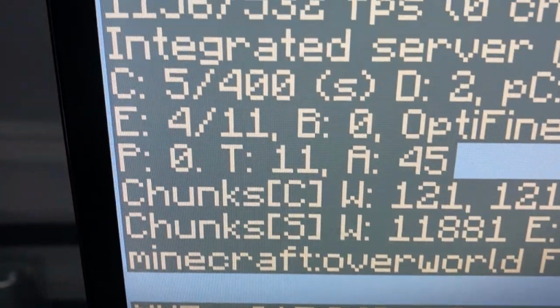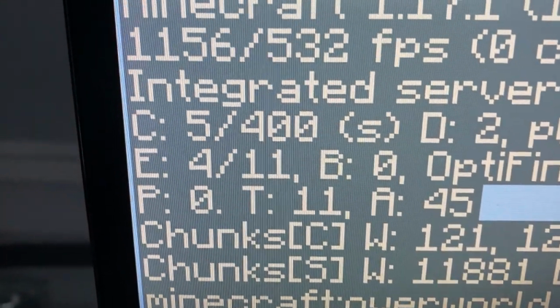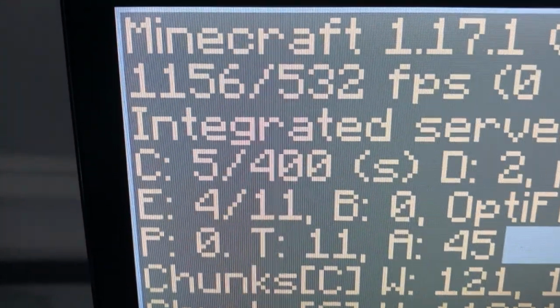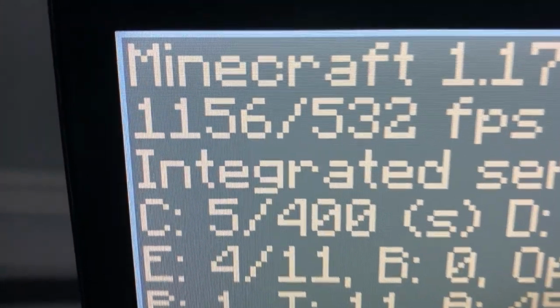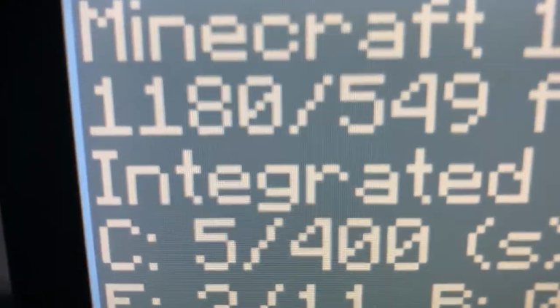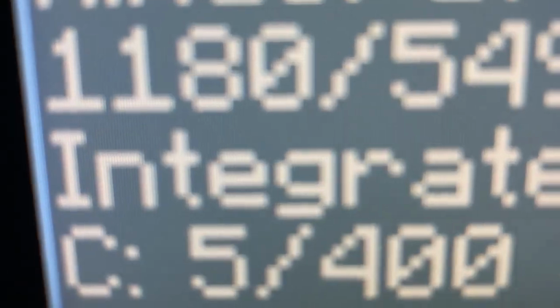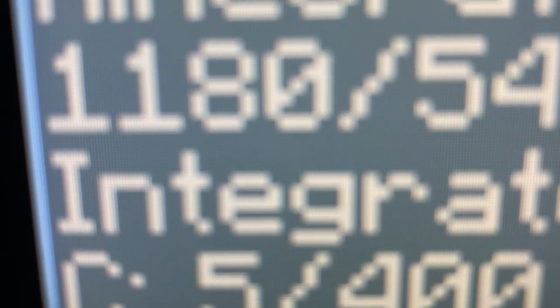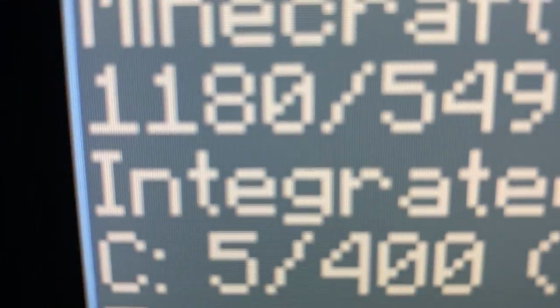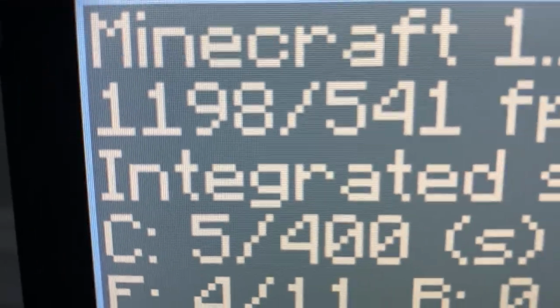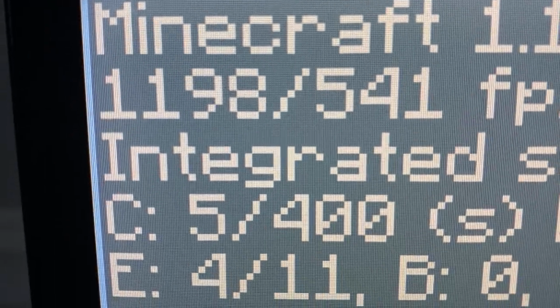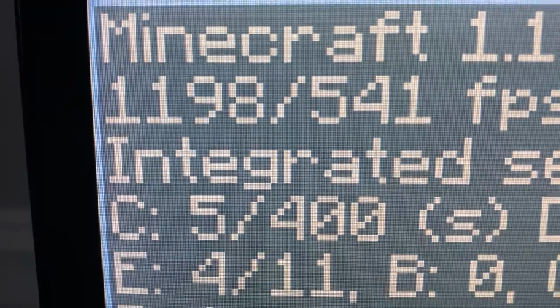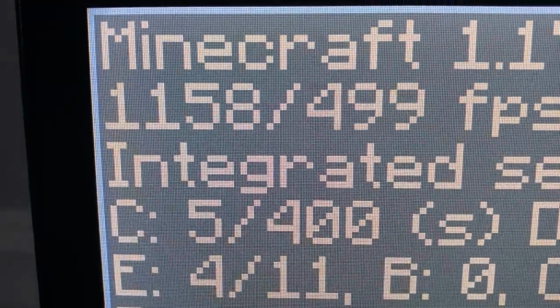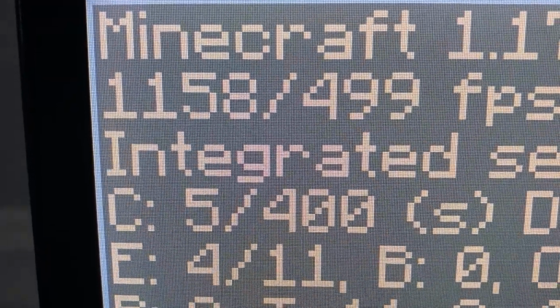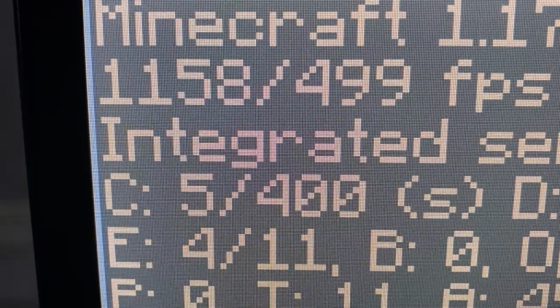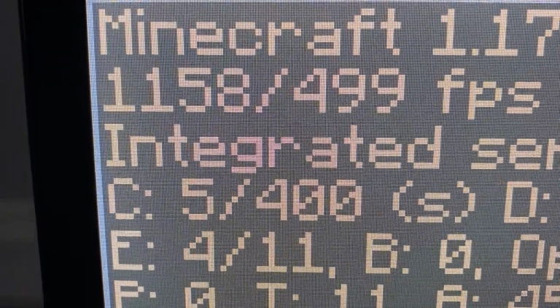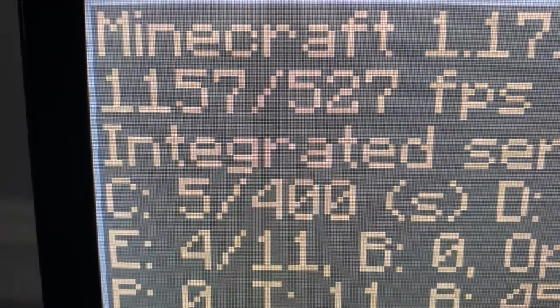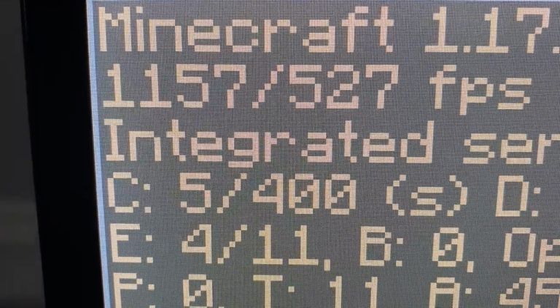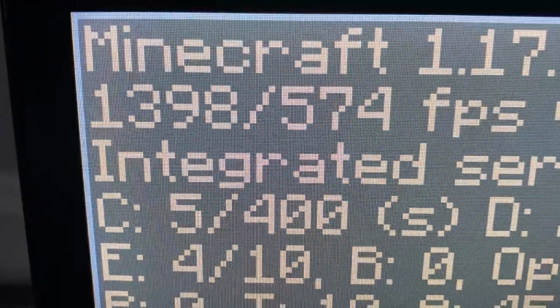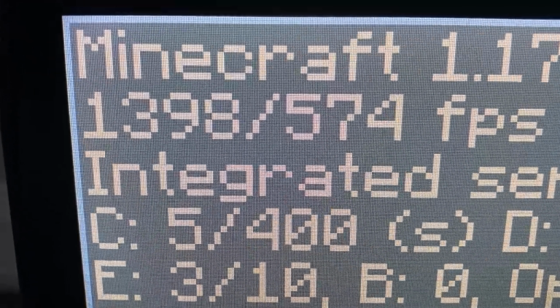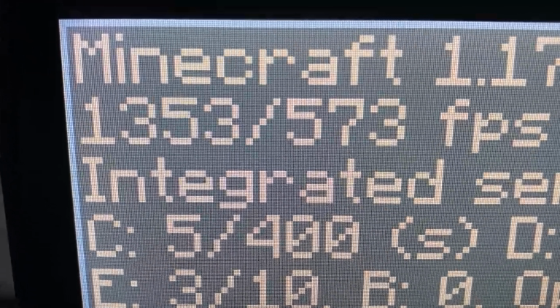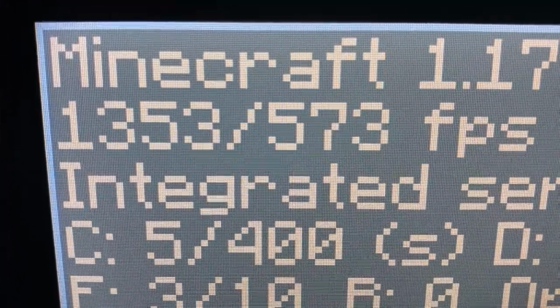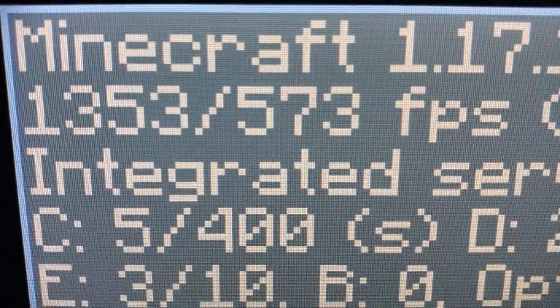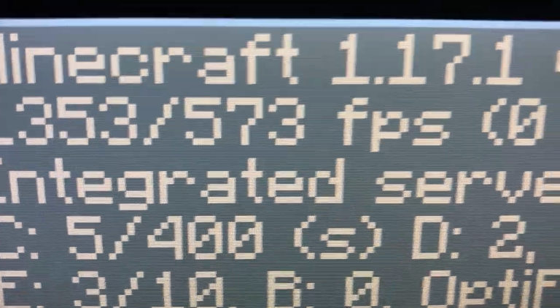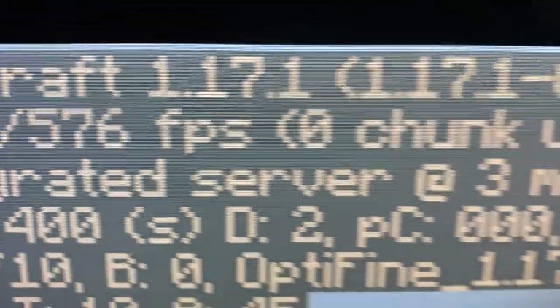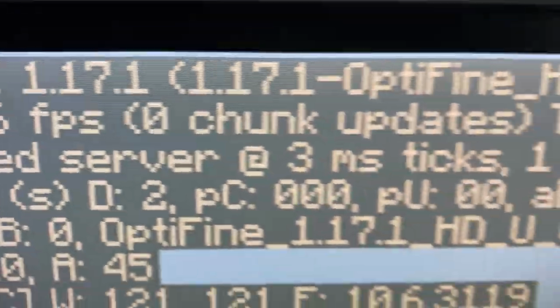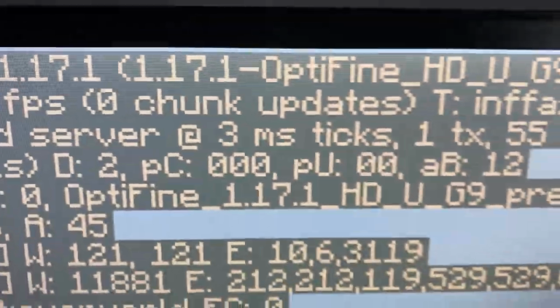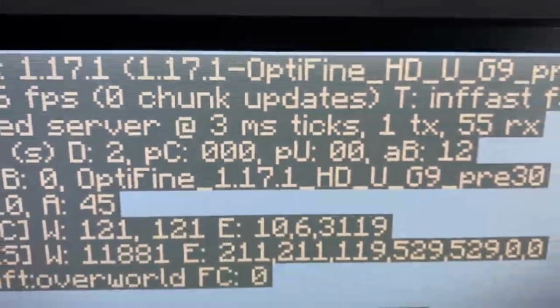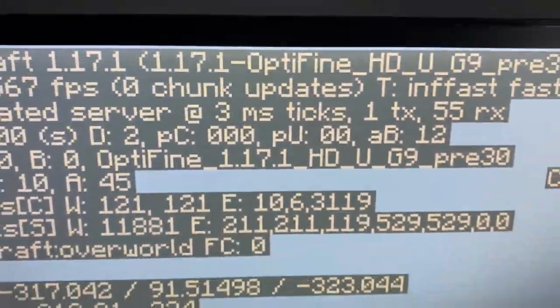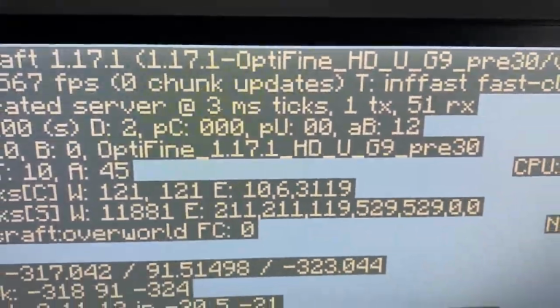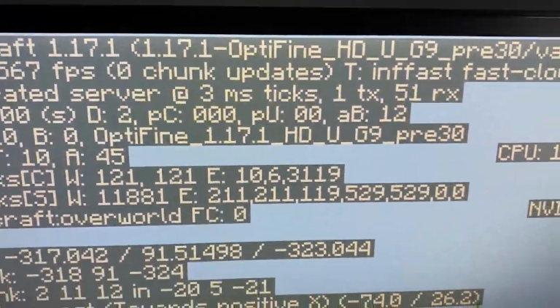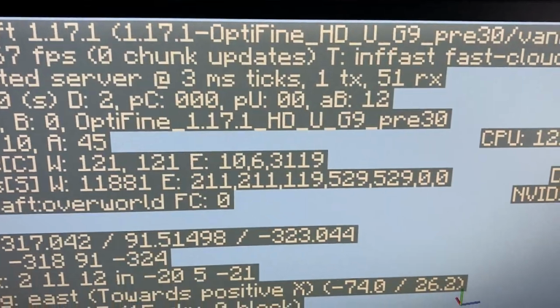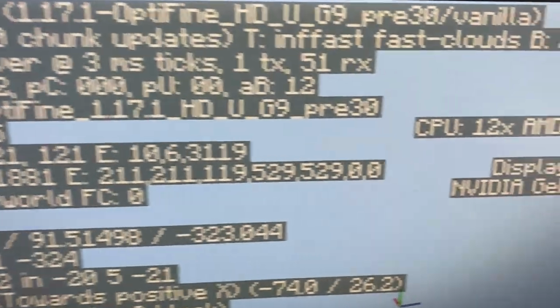I can get over a thousand FPS on my new computer, which is much better than what I used to get — around 40 FPS.